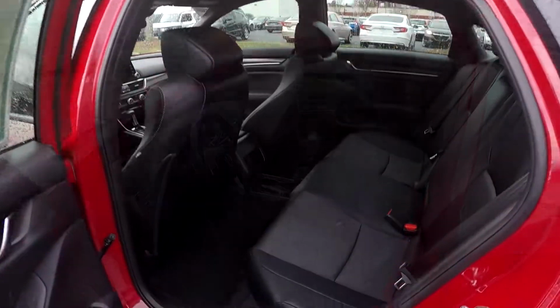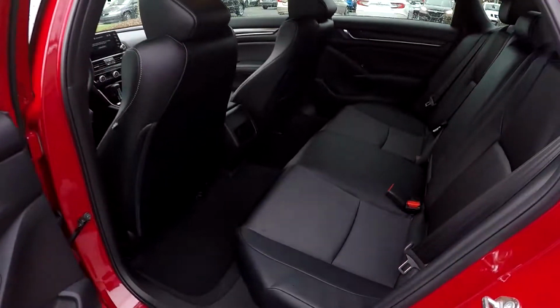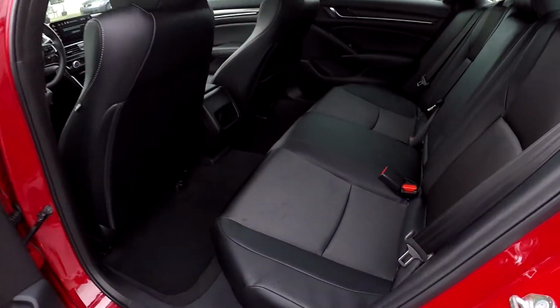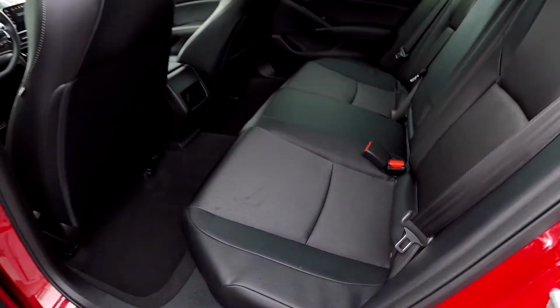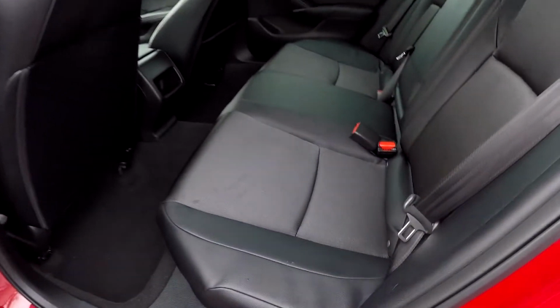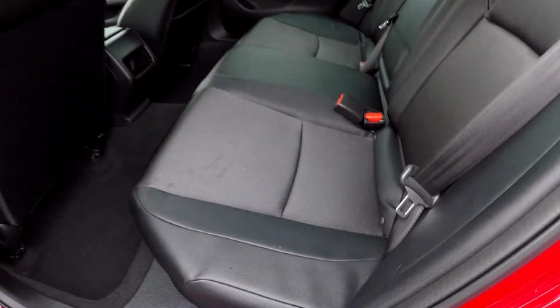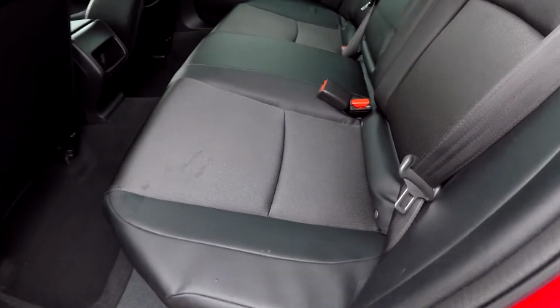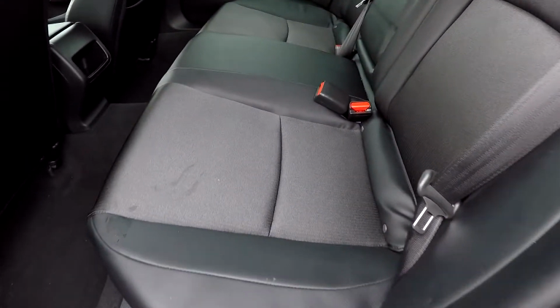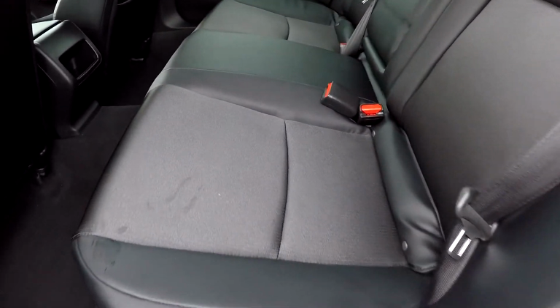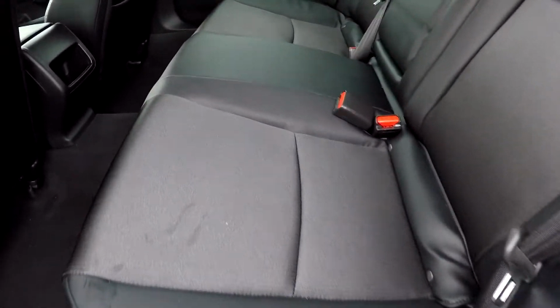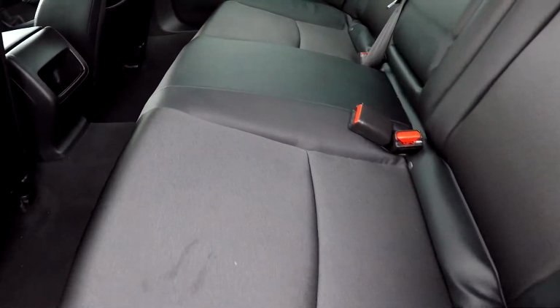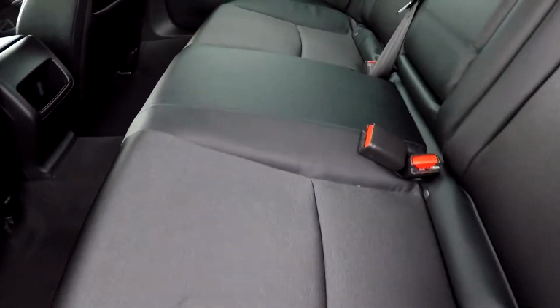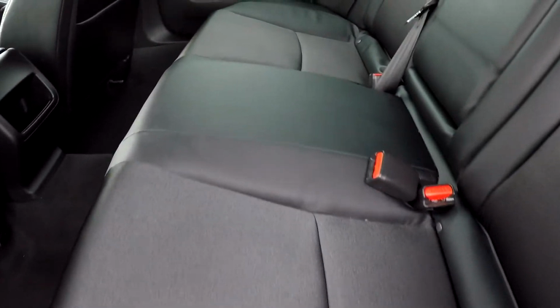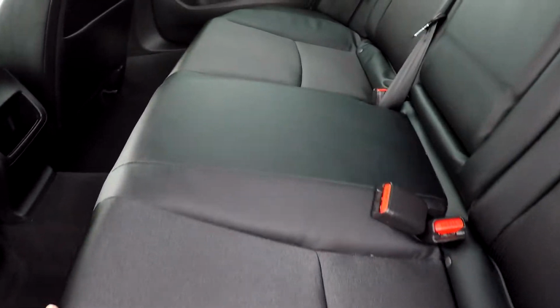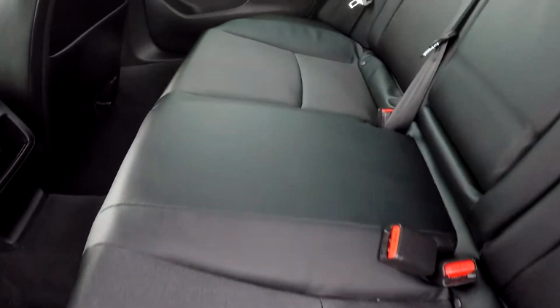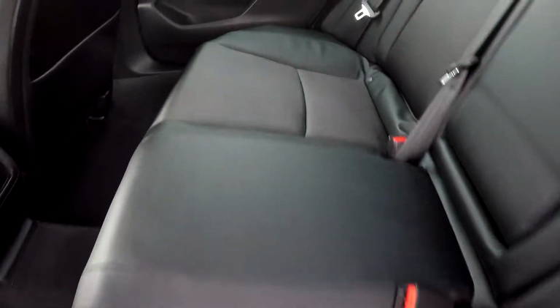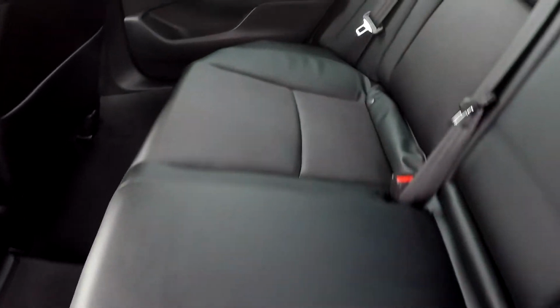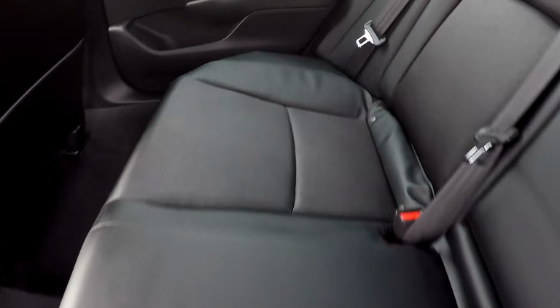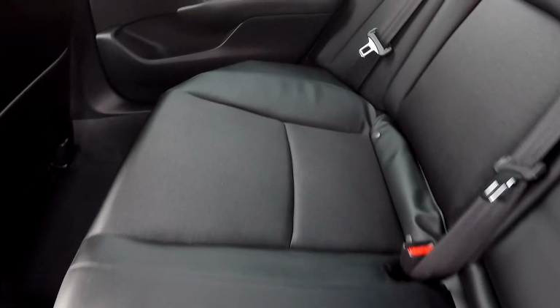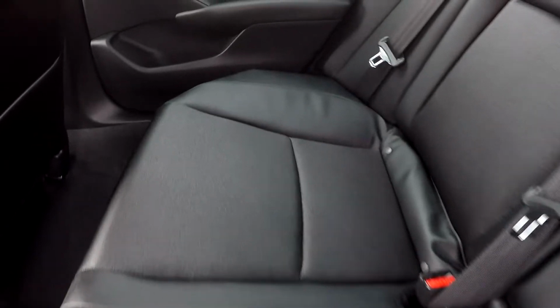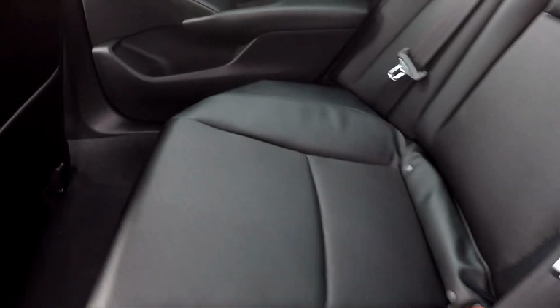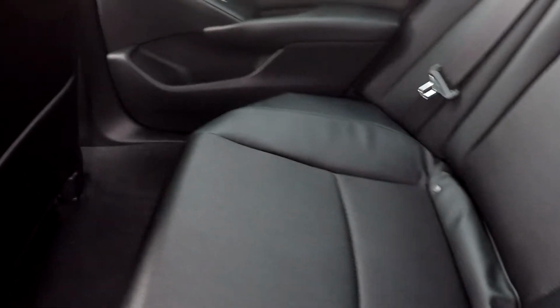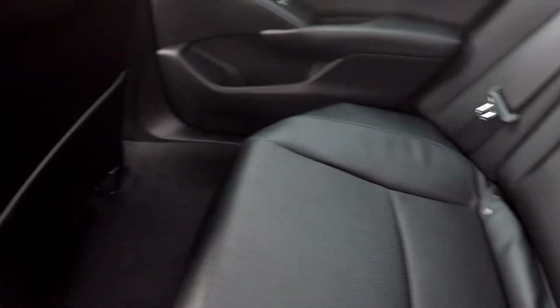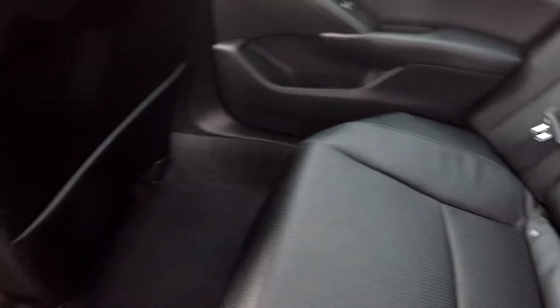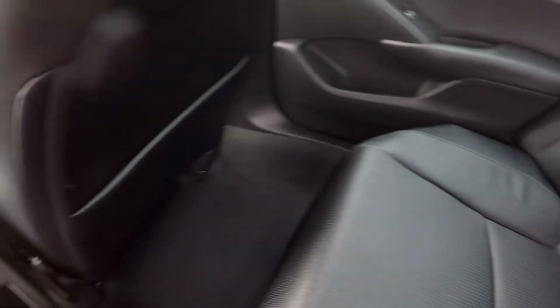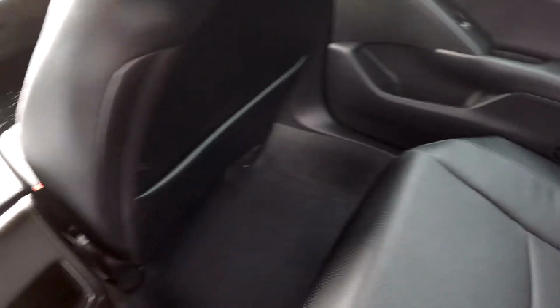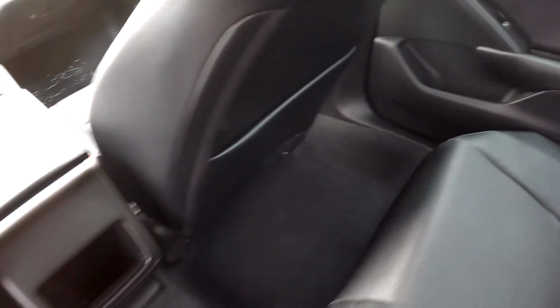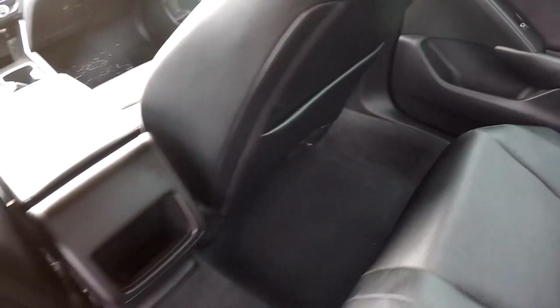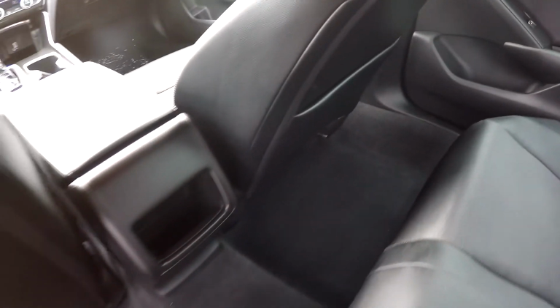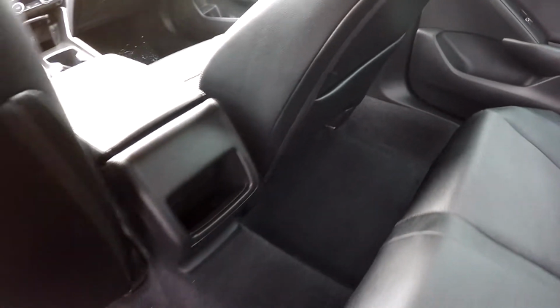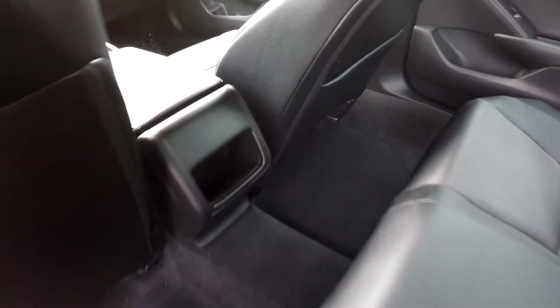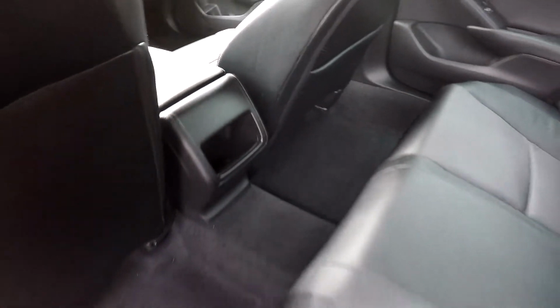Looking in the back seat now, we'll do a slow pan over the seating surface, looking for rips or tears. Everything back here has been well maintained, flooring included.